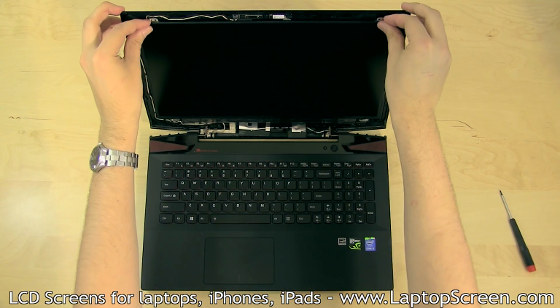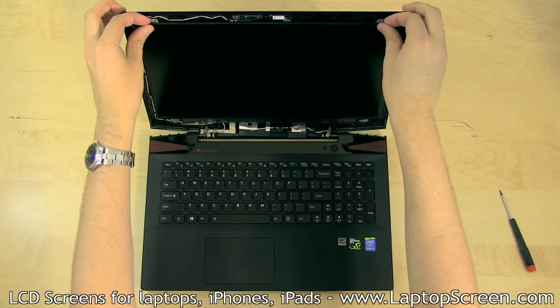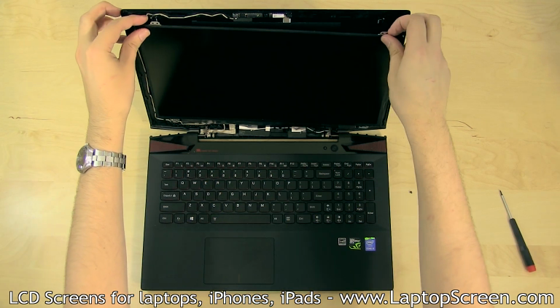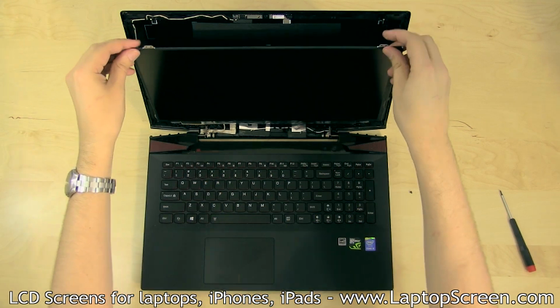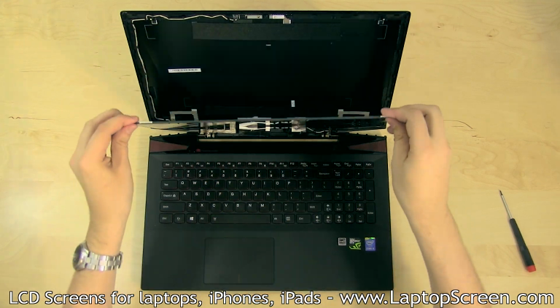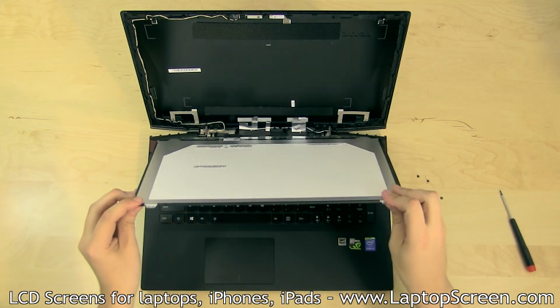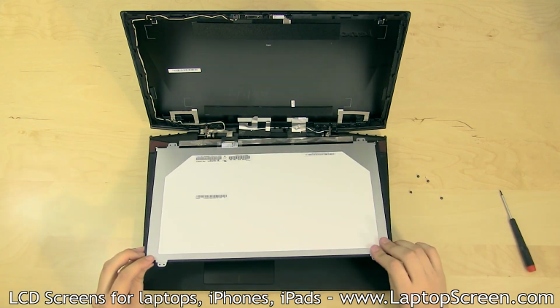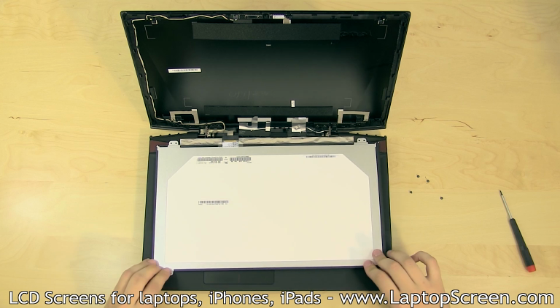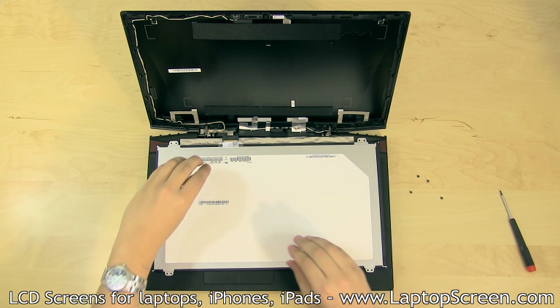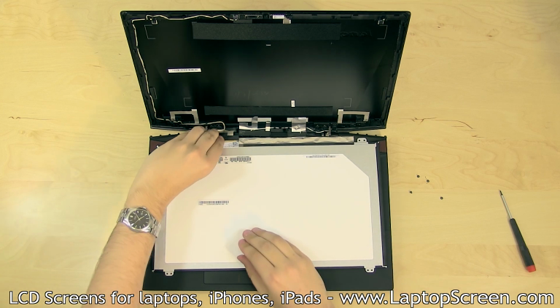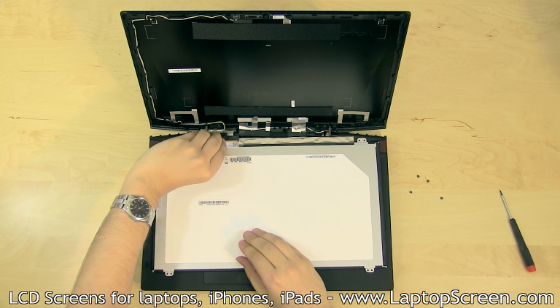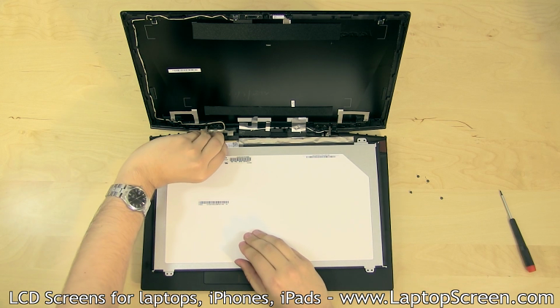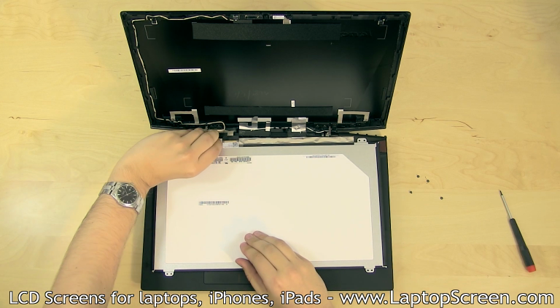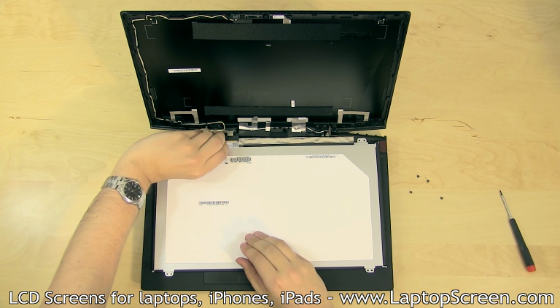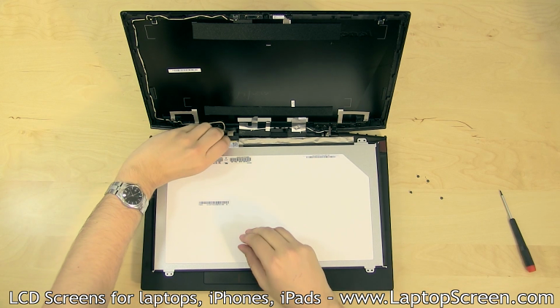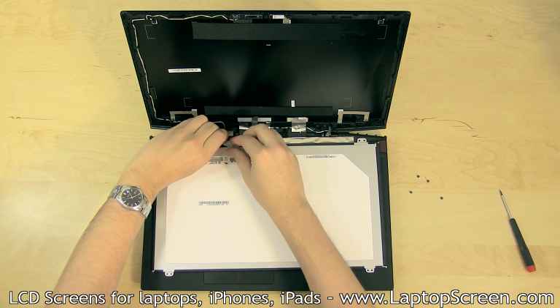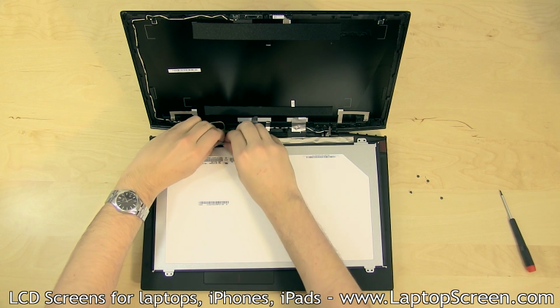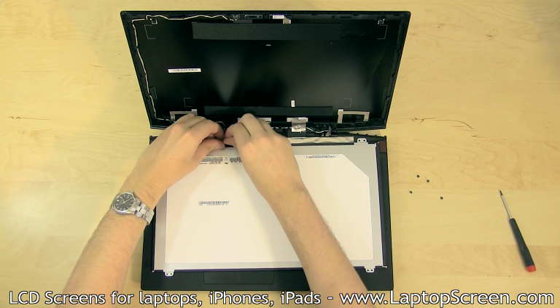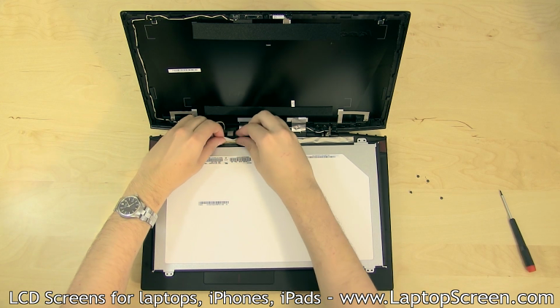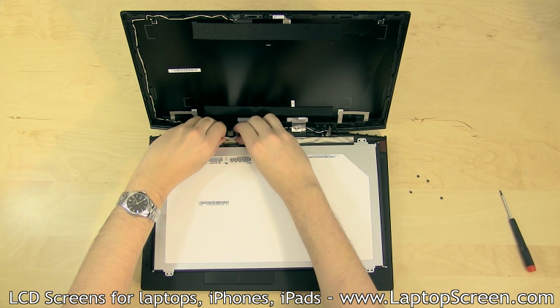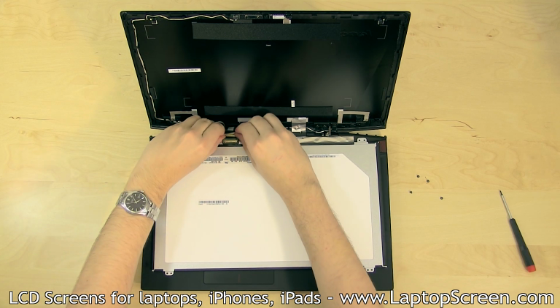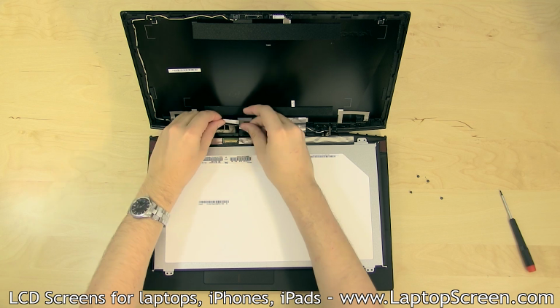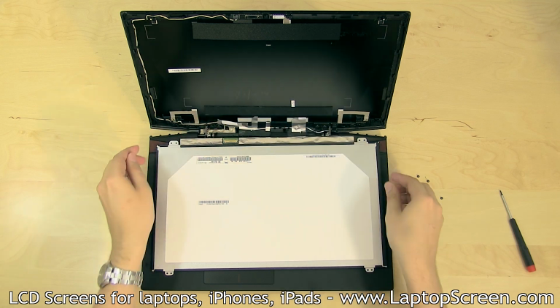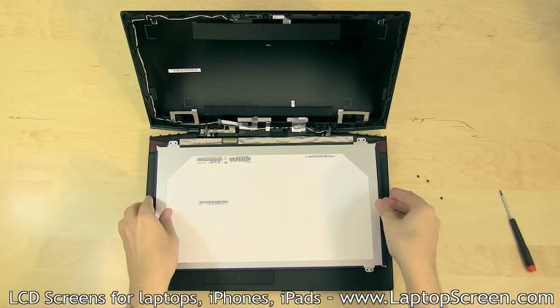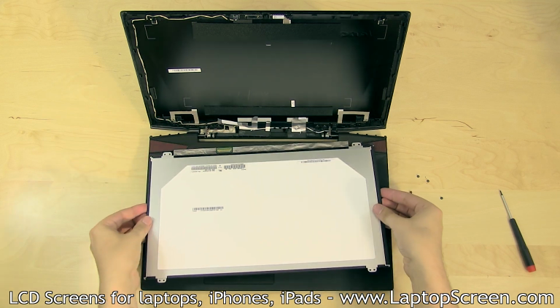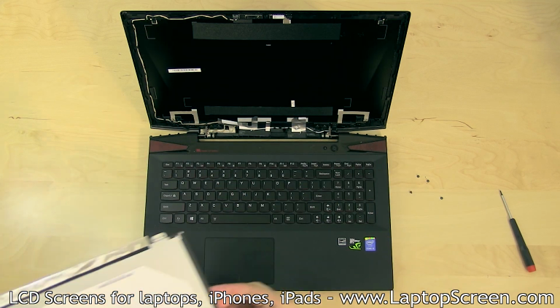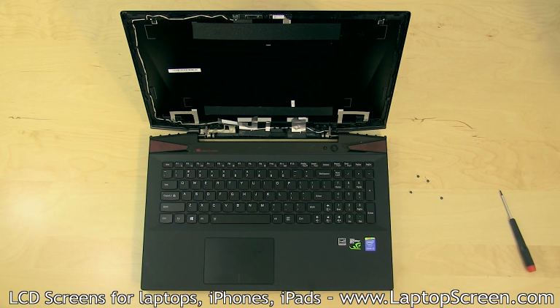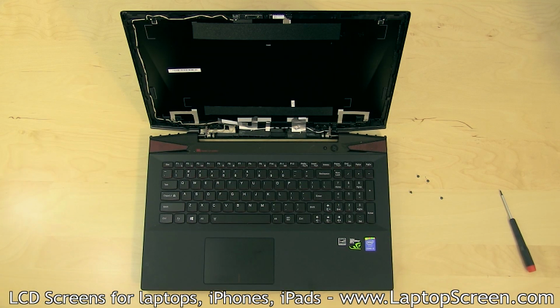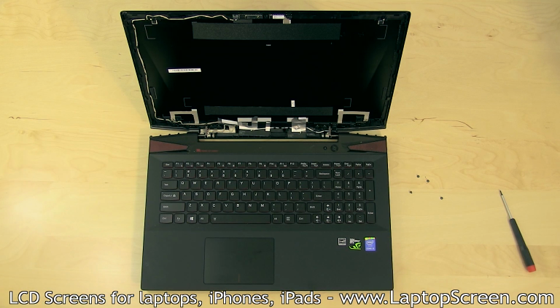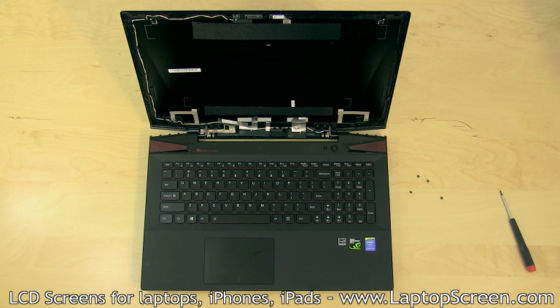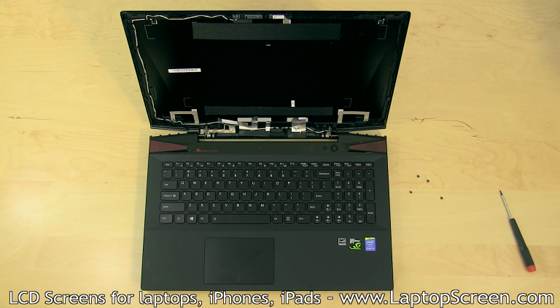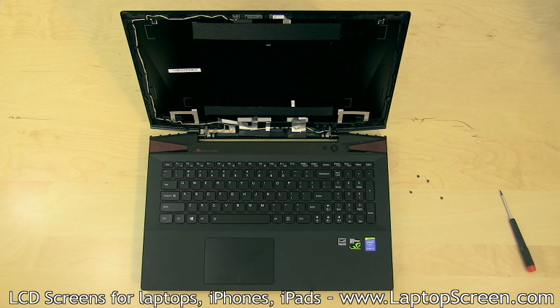Pull the old LCD down onto the keyboard, peel the video connector's protective tape, and using both hands, gently slide out the video connector away from the LCD. Set the old panel aside.